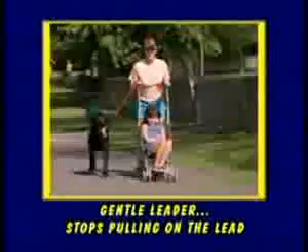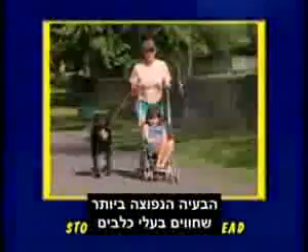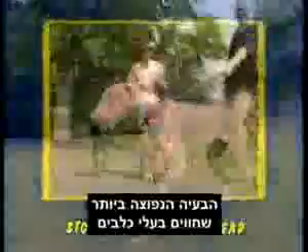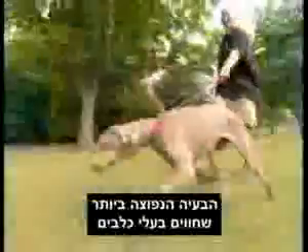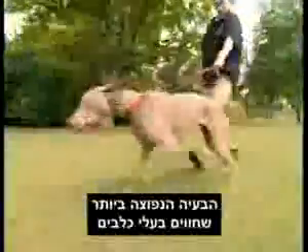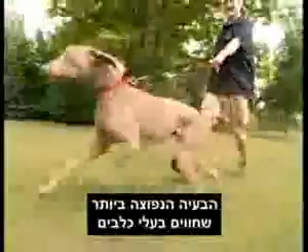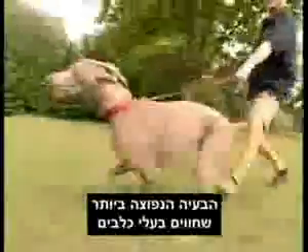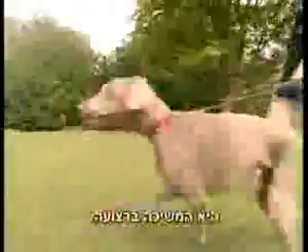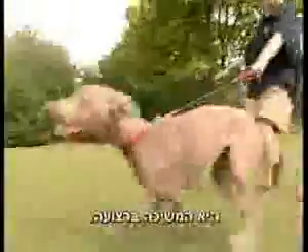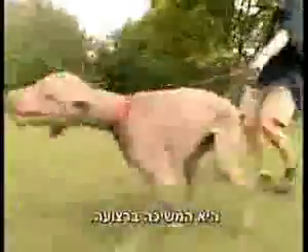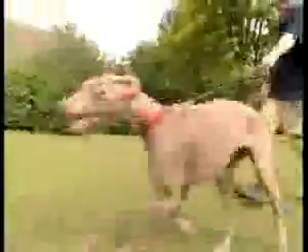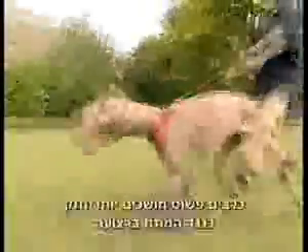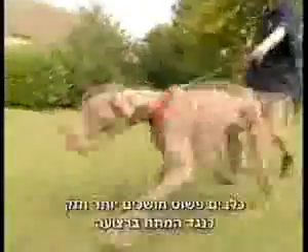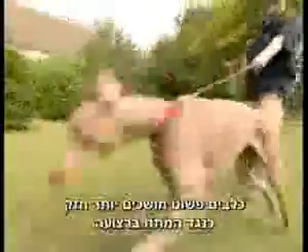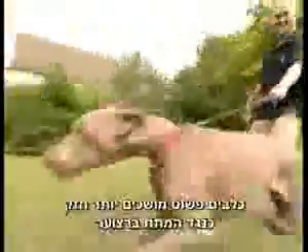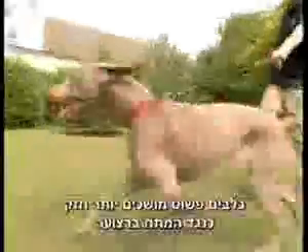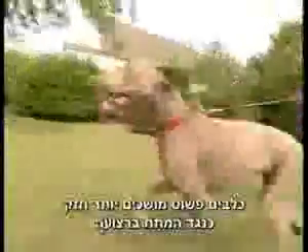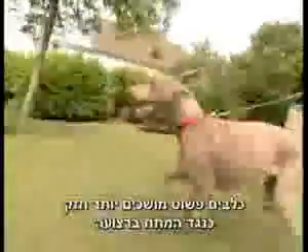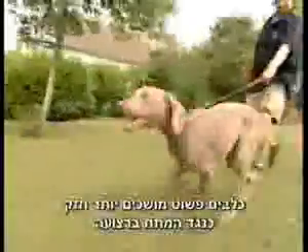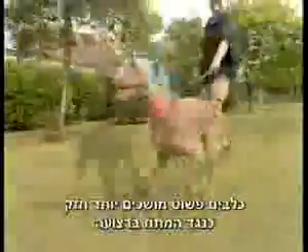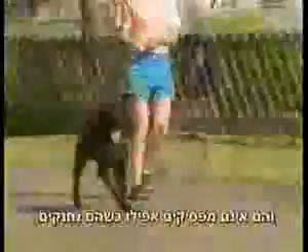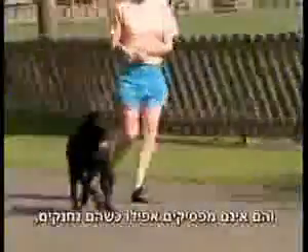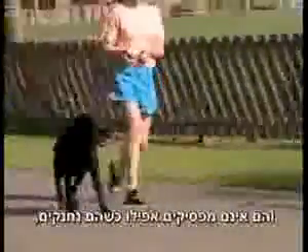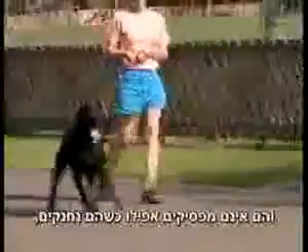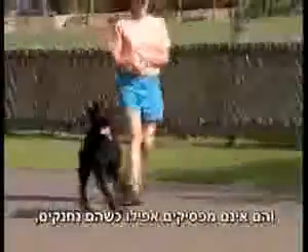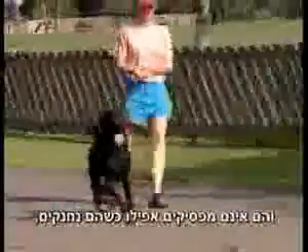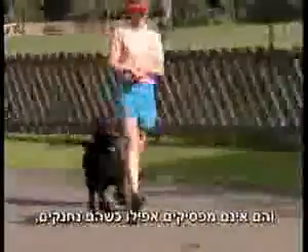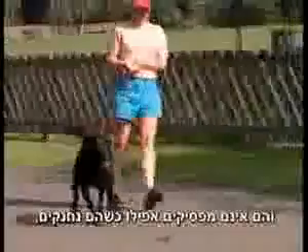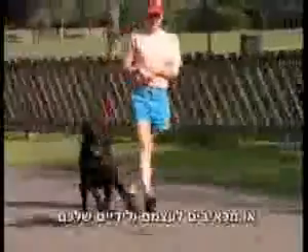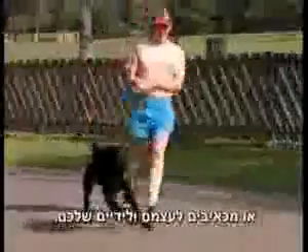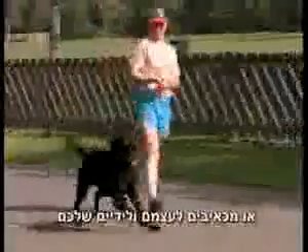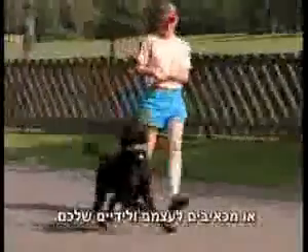The commonest problem experienced by owners with their dogs is pulling on the lead. Dogs simply pull harder against the pressure of a neck collar or choke chain and they don't stop pulling even when they are hurting and choking themselves and making your arms sore.